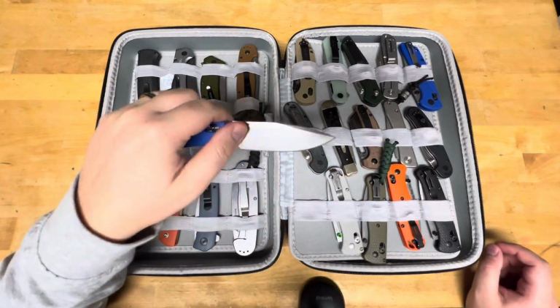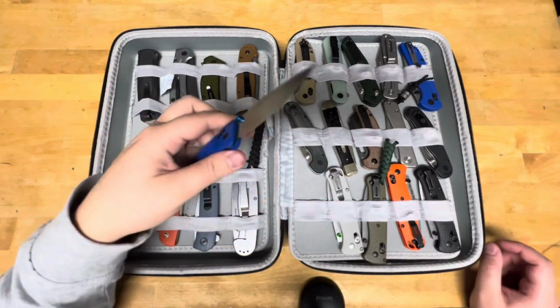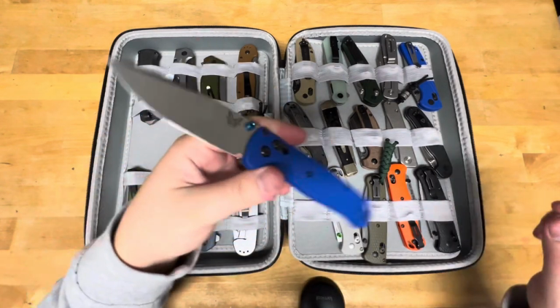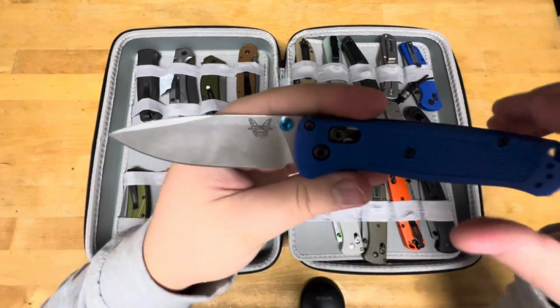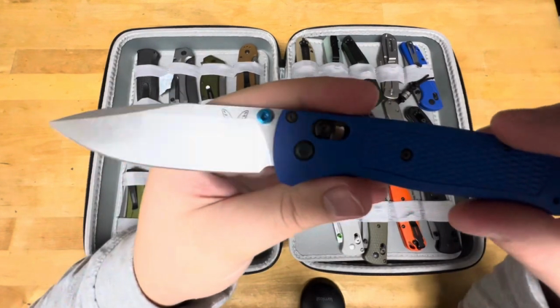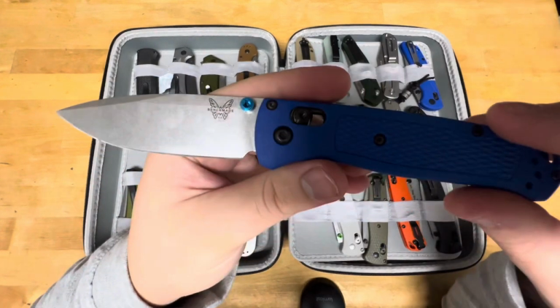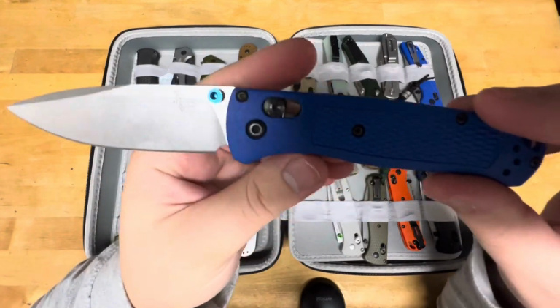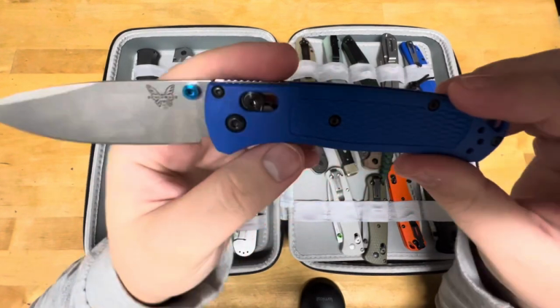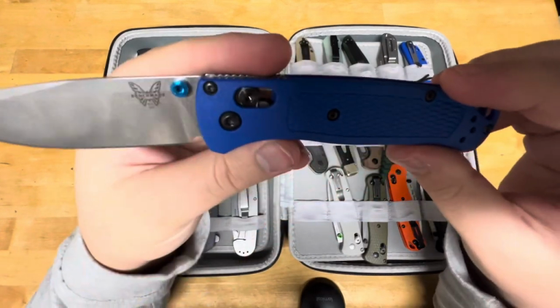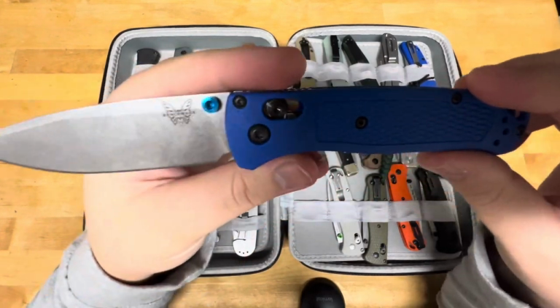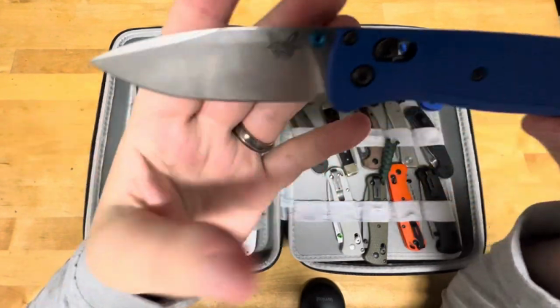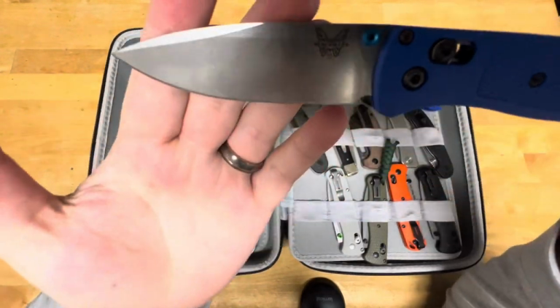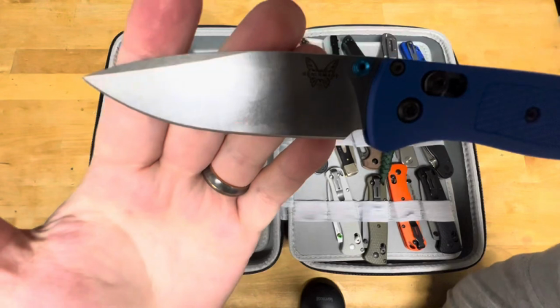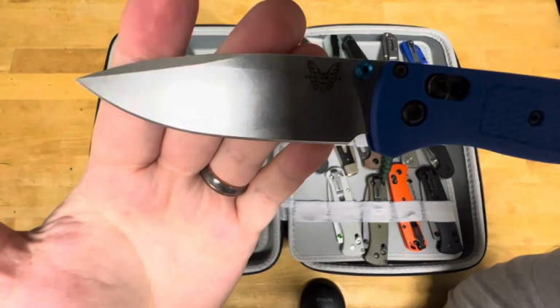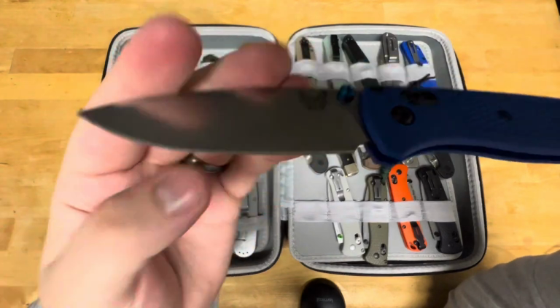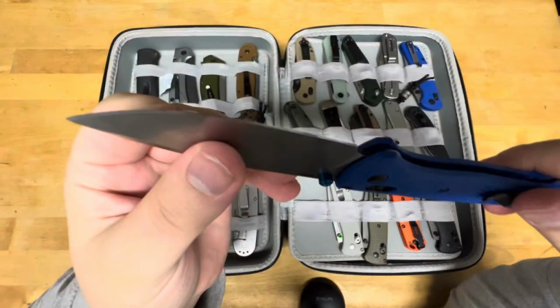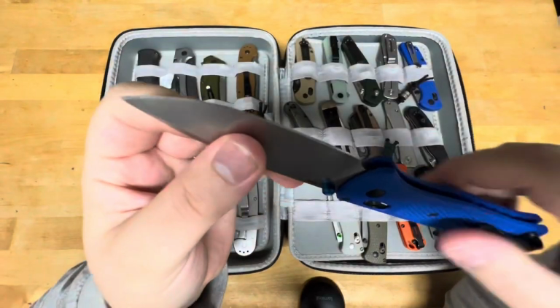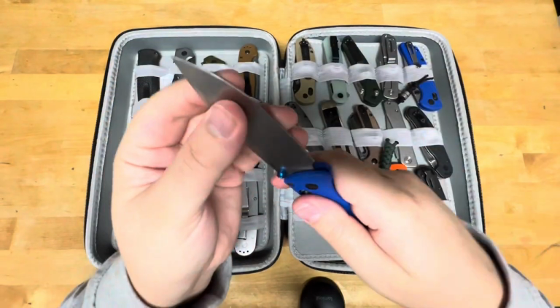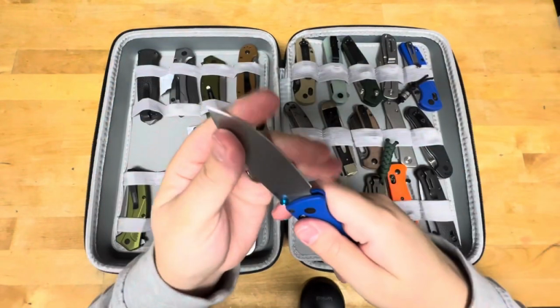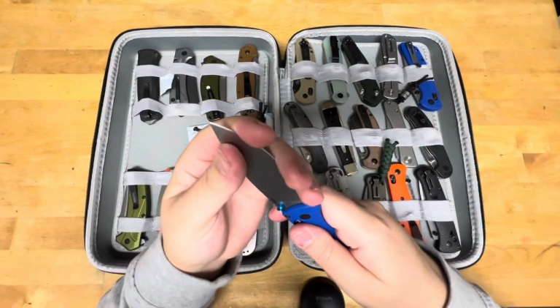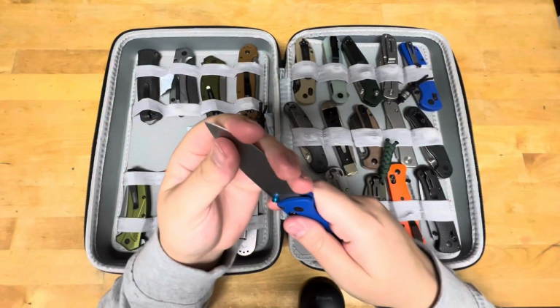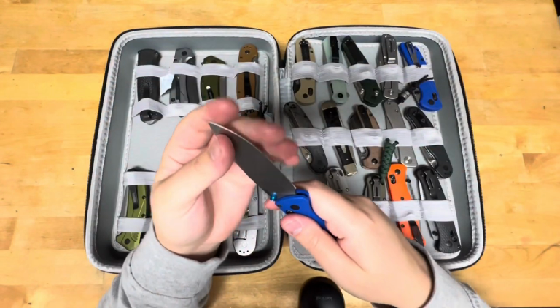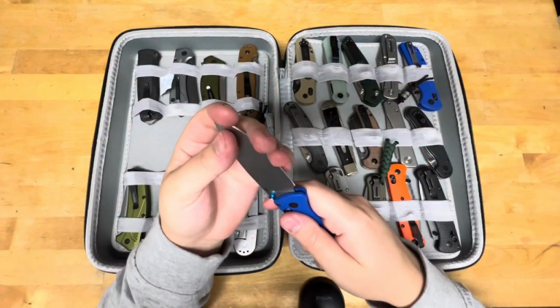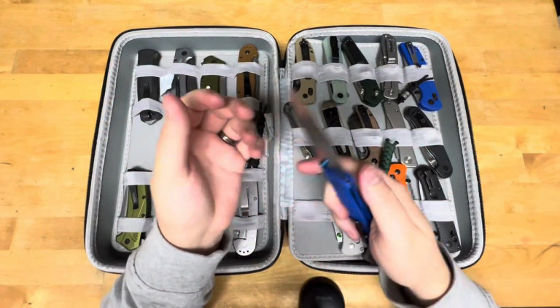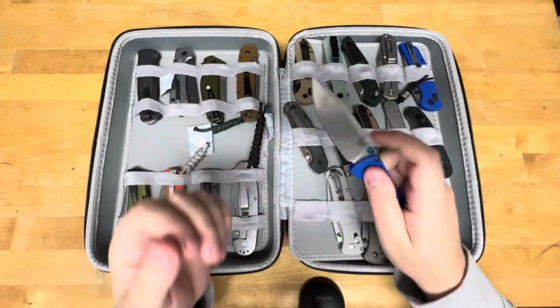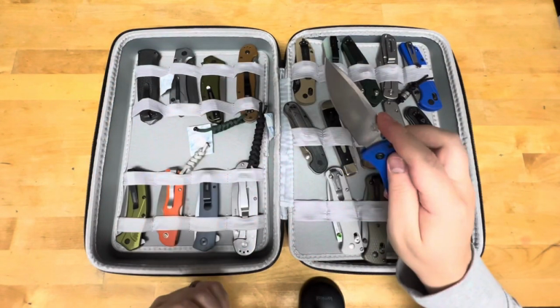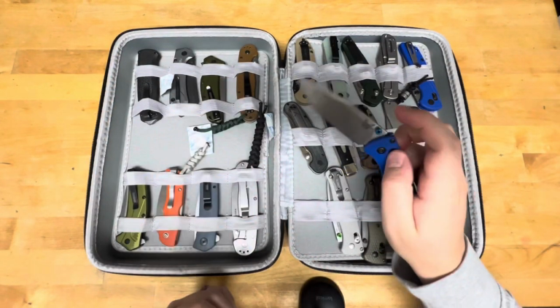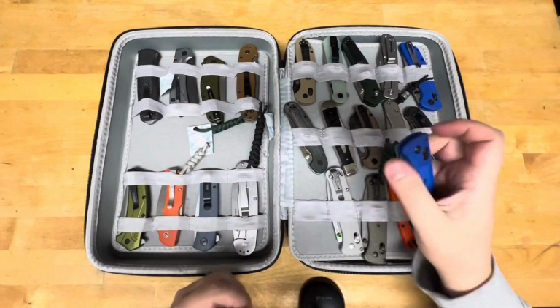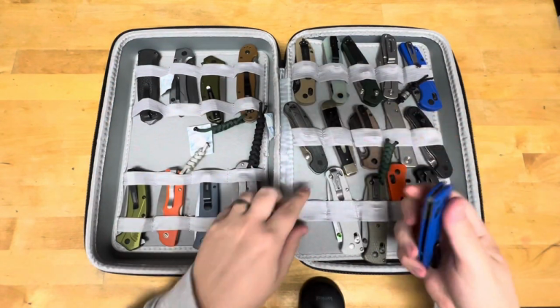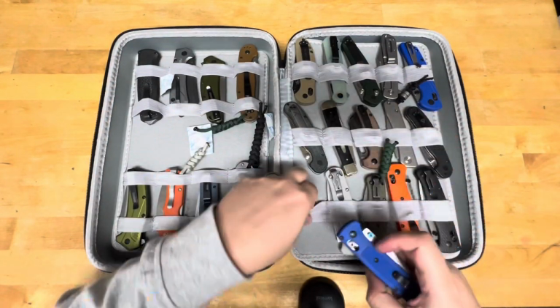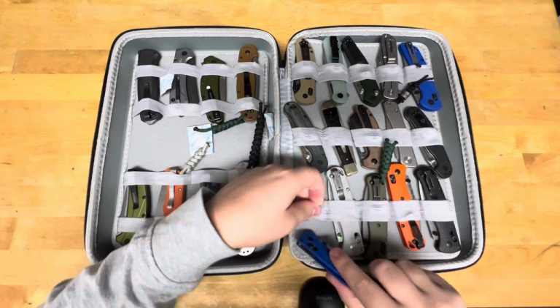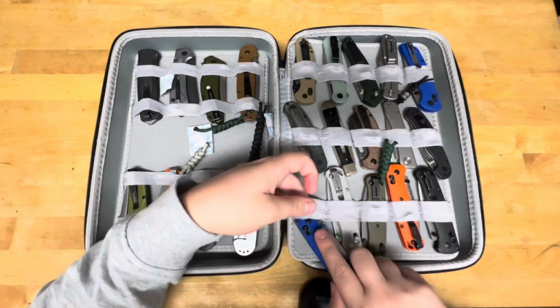My standard S30V Bugout with blue handles. Been sharpened, been used. What more can I say about it?